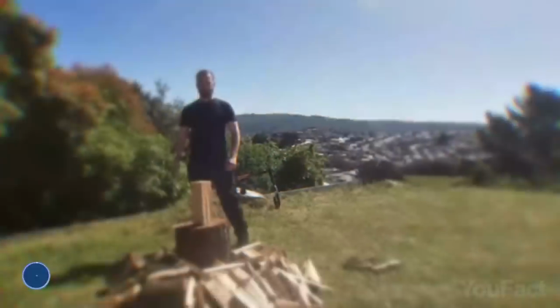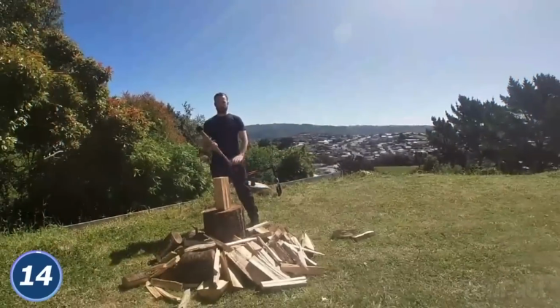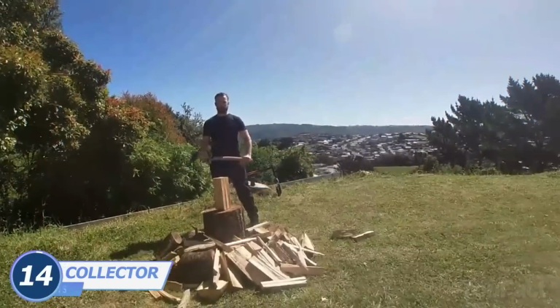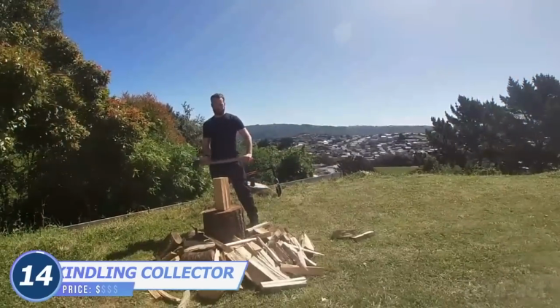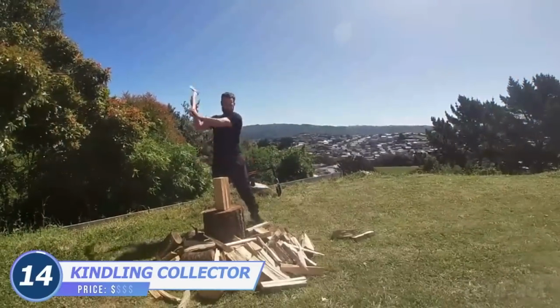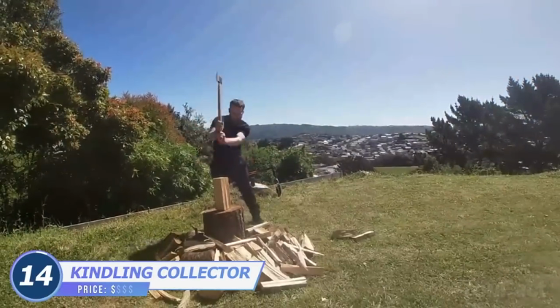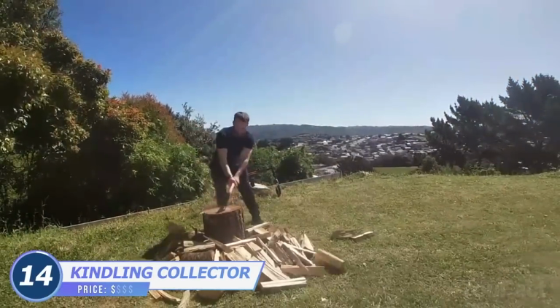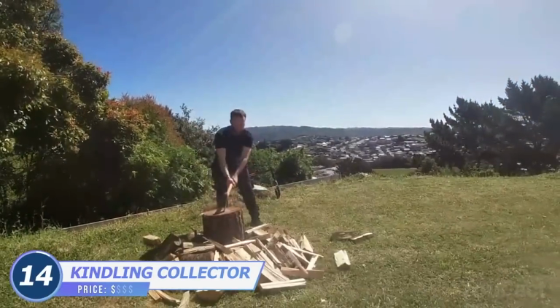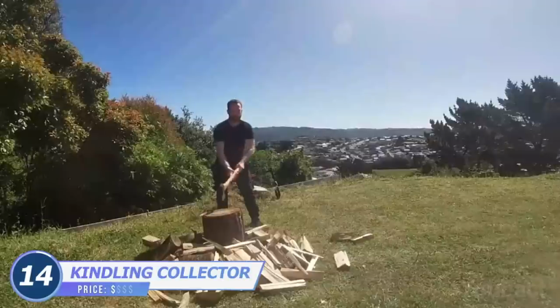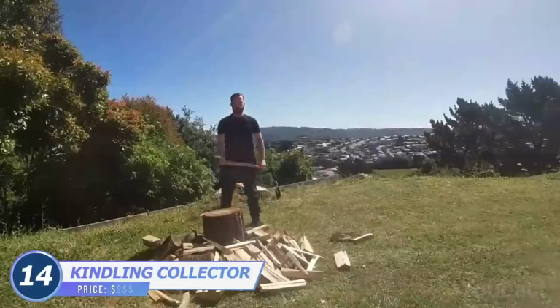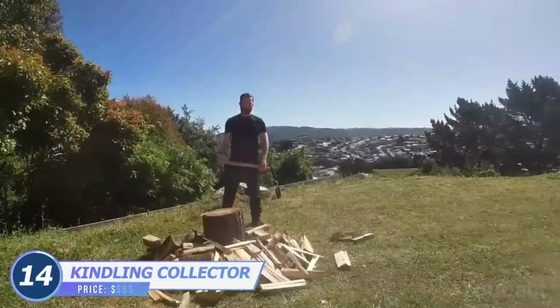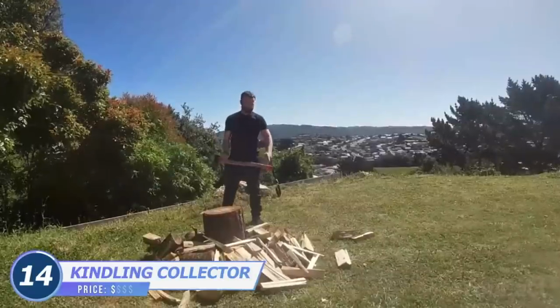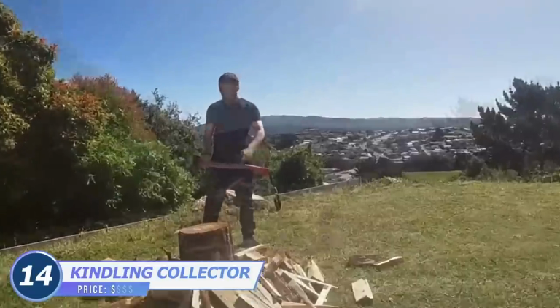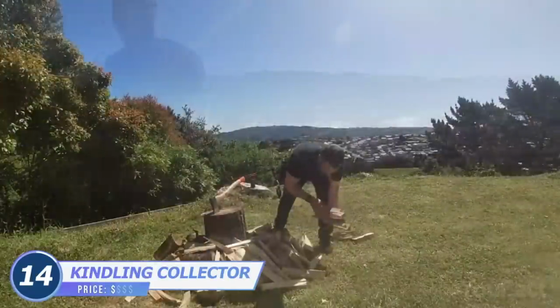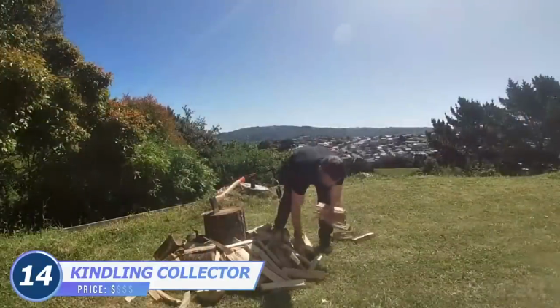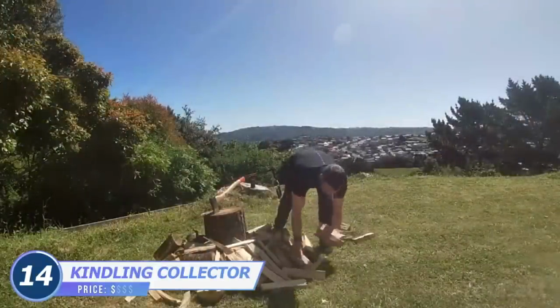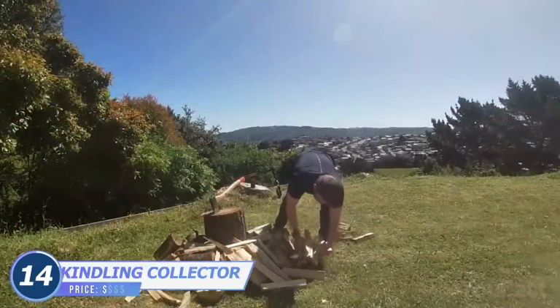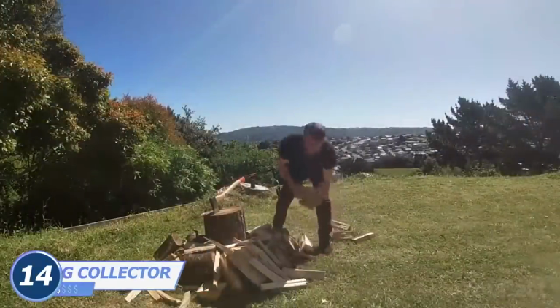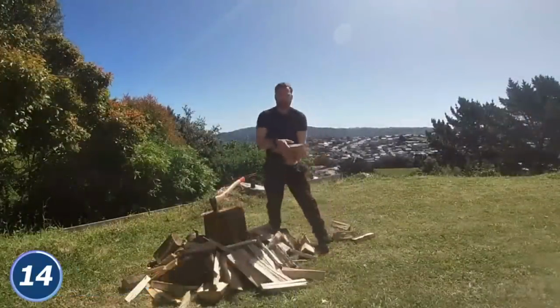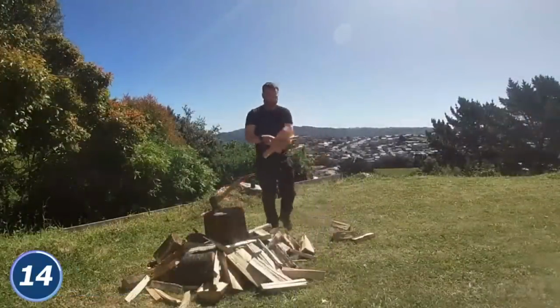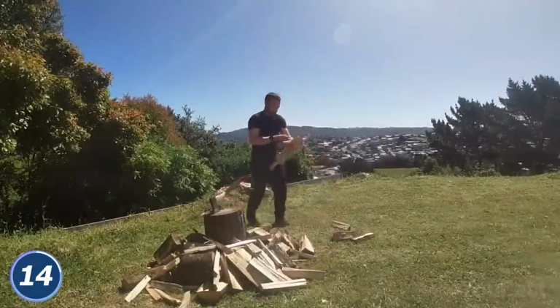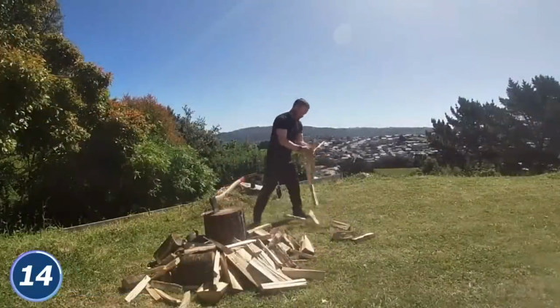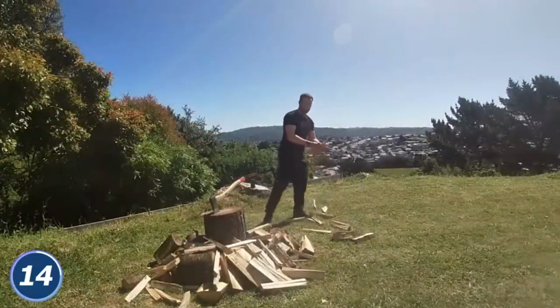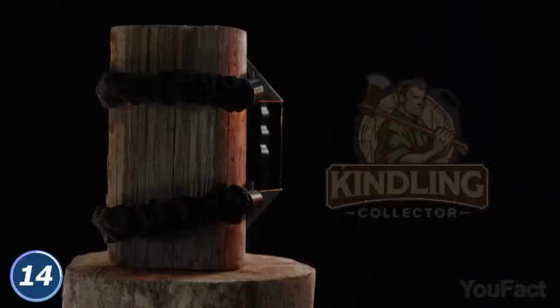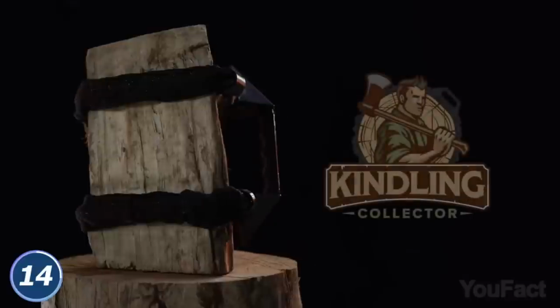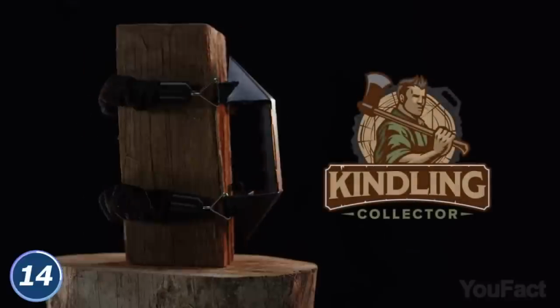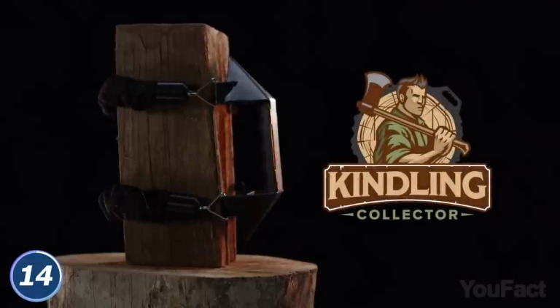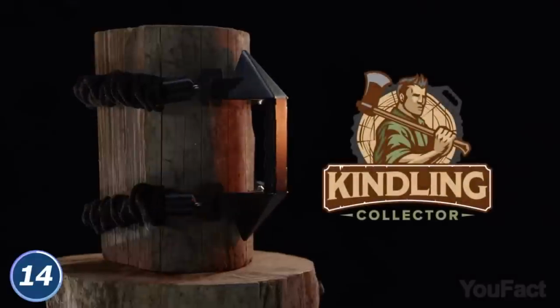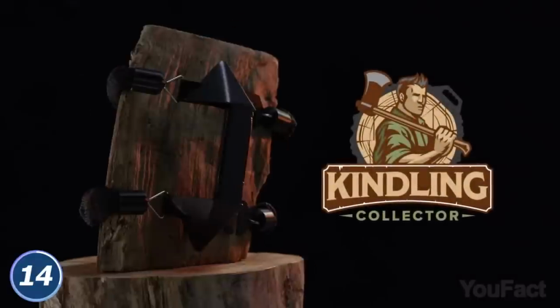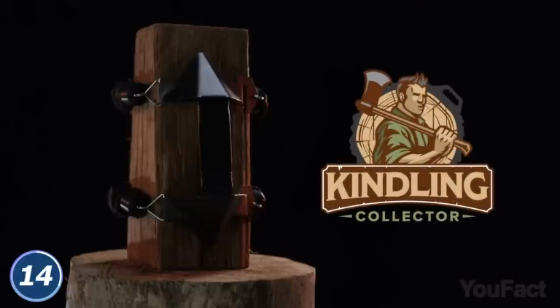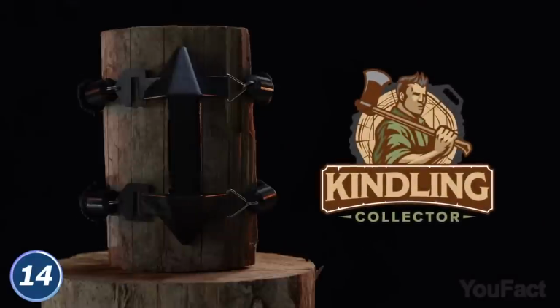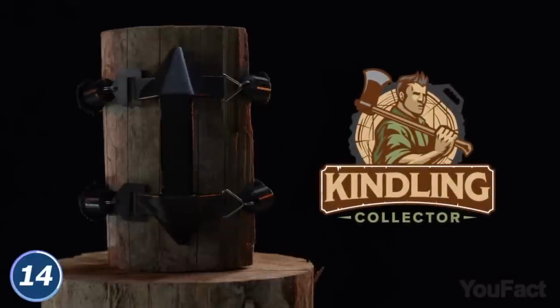Even if you're good at chopping wood, it's still a pain to have to constantly pick up the small pieces. Not only is it dangerous, but it's also really inconvenient and time-consuming. The kindling collector will help you keep all the kindling in place.